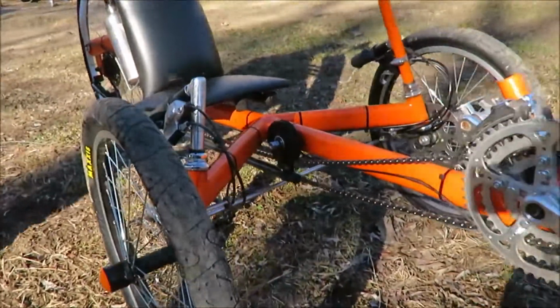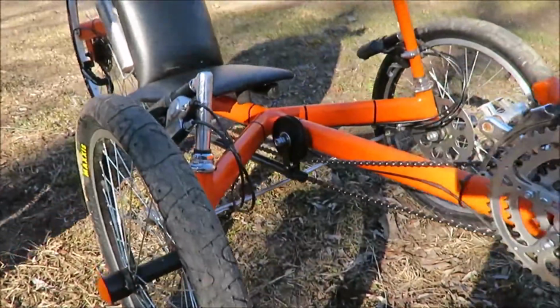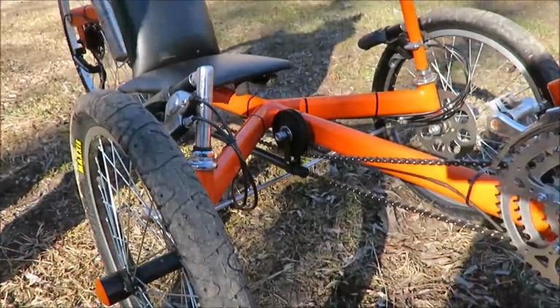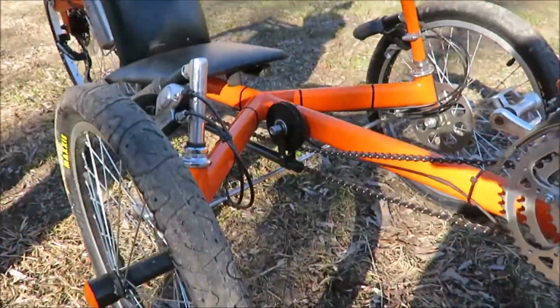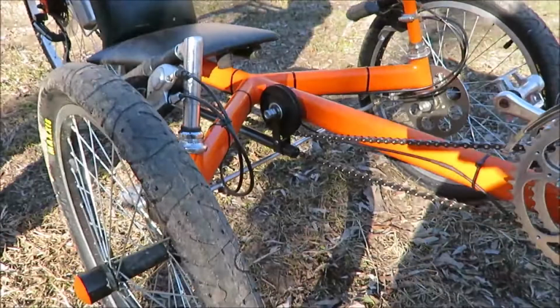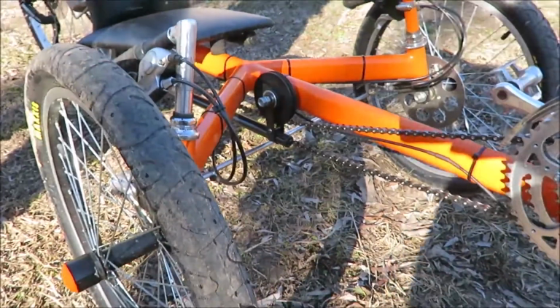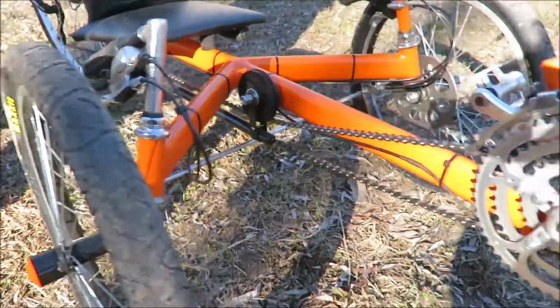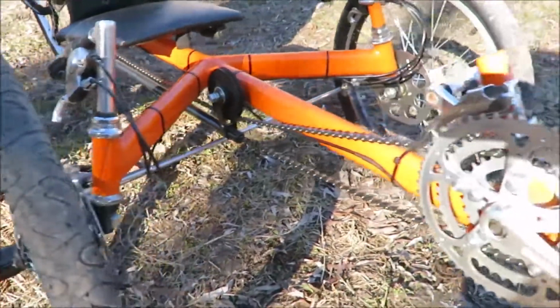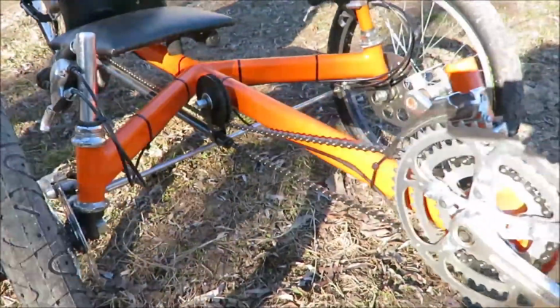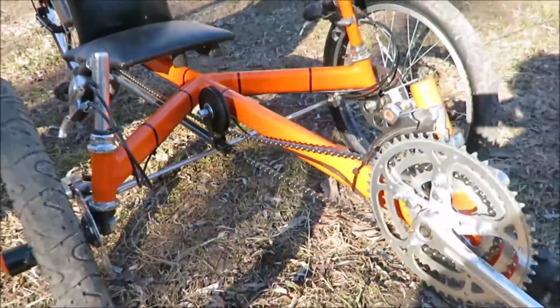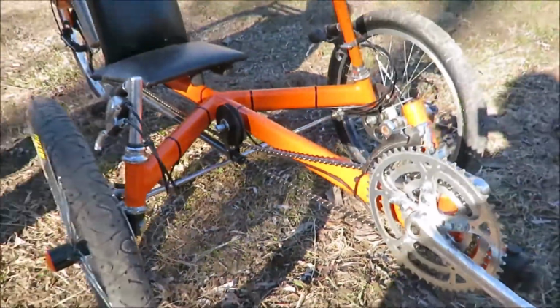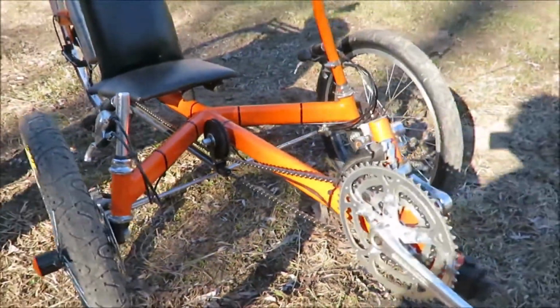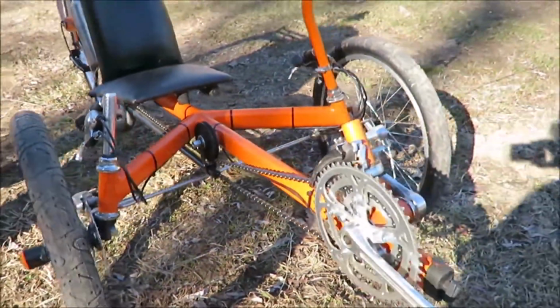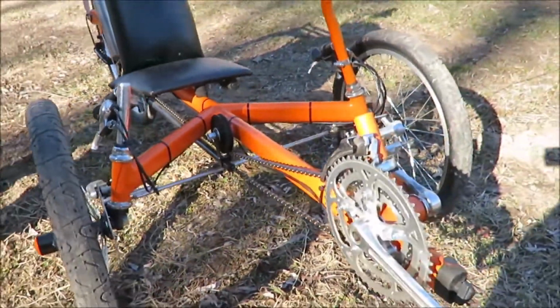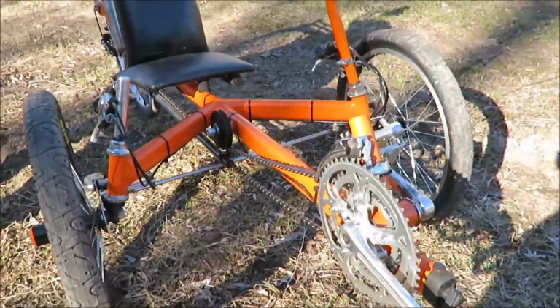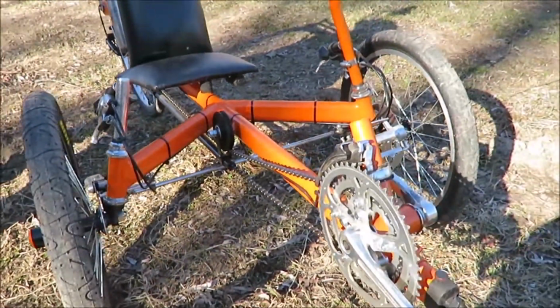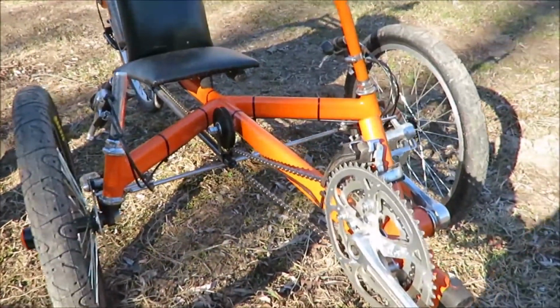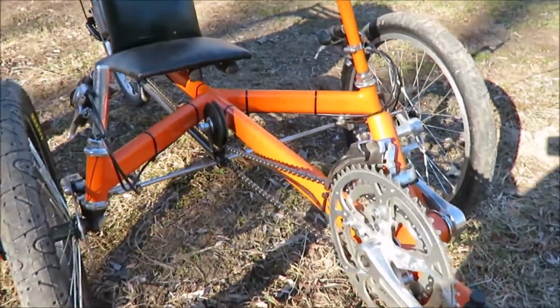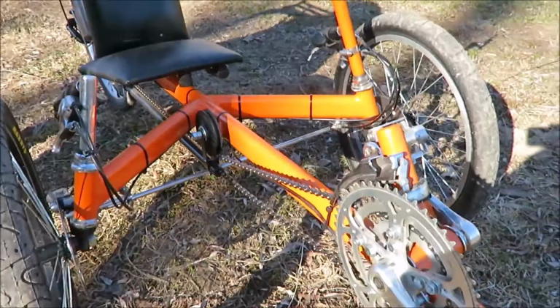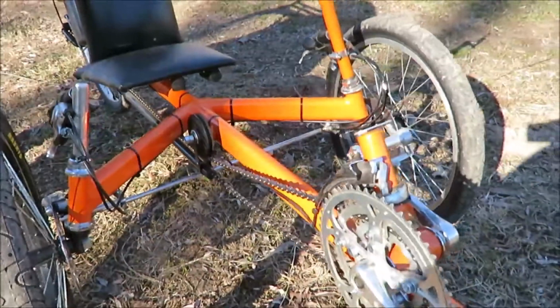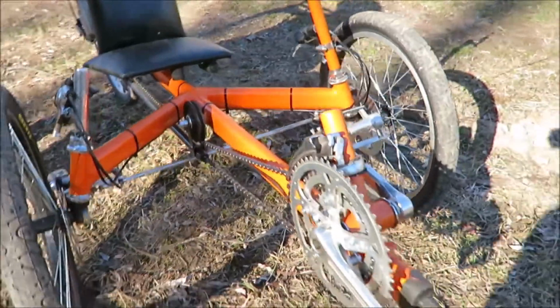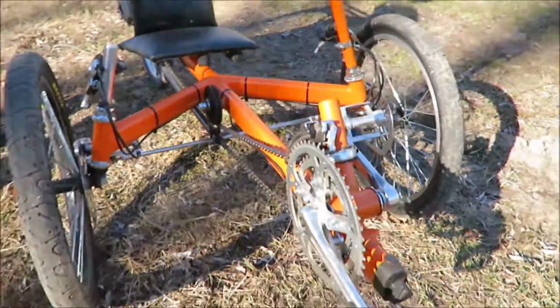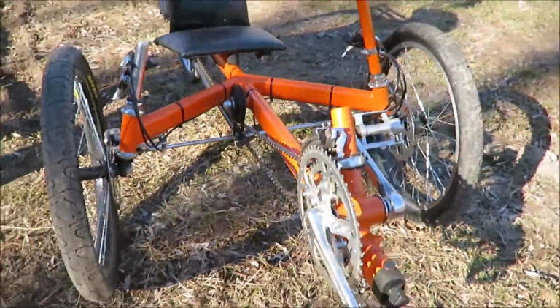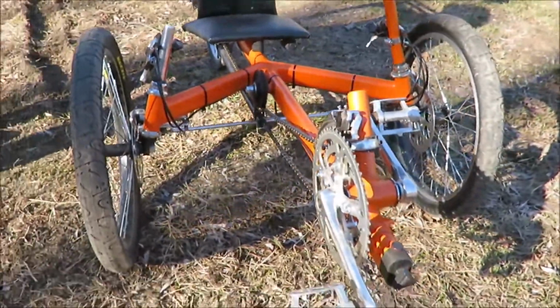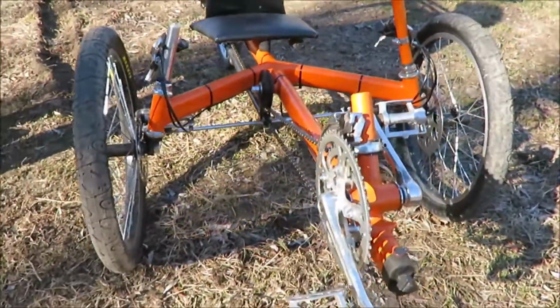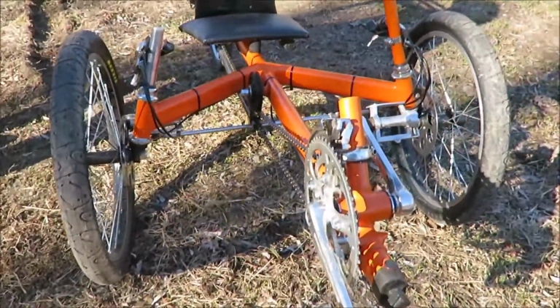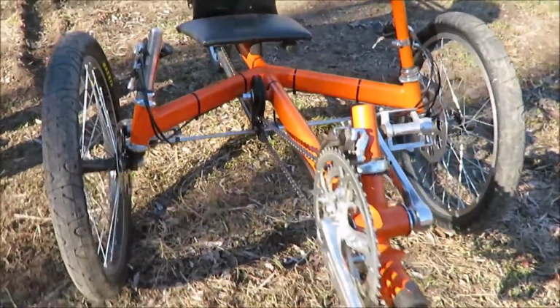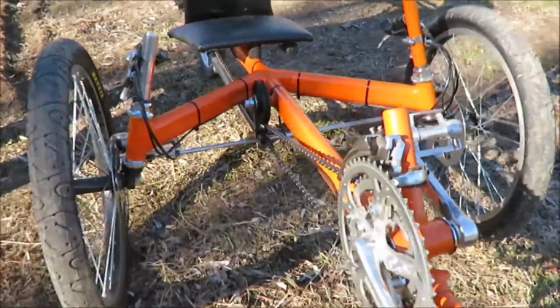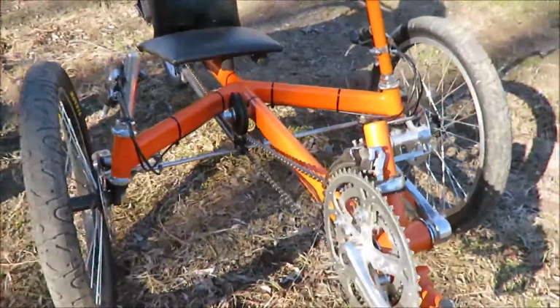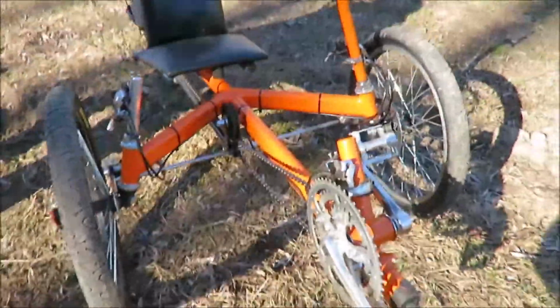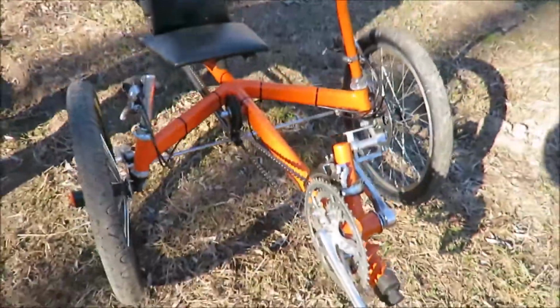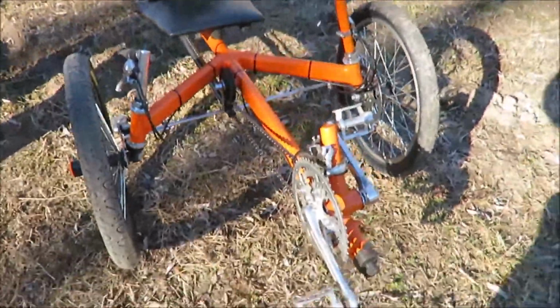The frame is made out of swimming pool tubing, 25 thousandths thick steel — real lightweight. Unfortunately, it was too flimsy. After I got it all done, I ended up making a second frame.